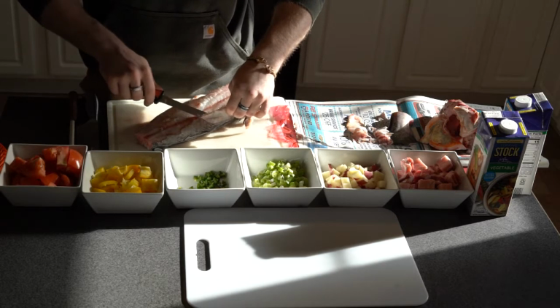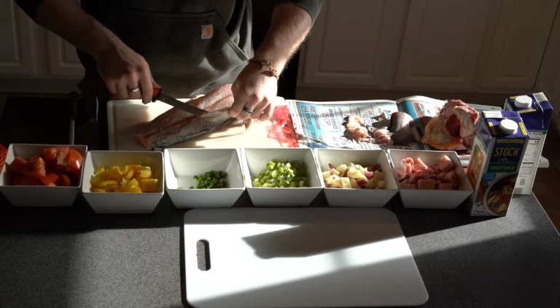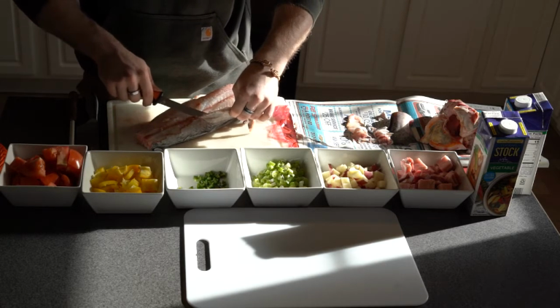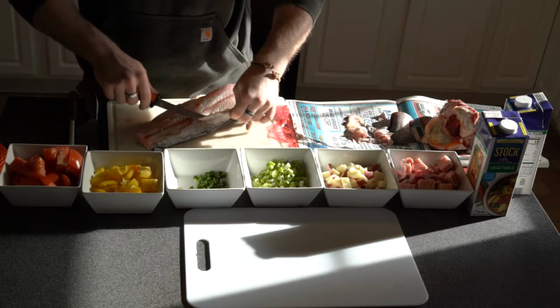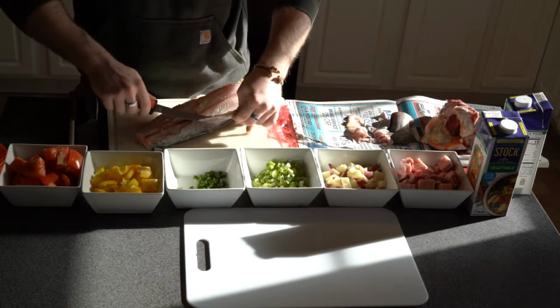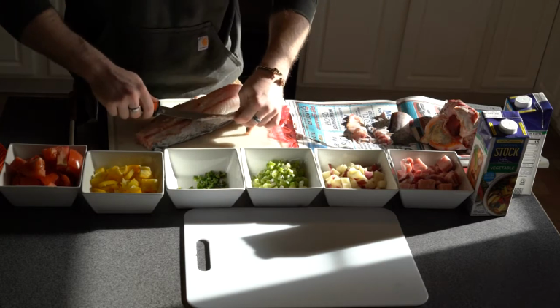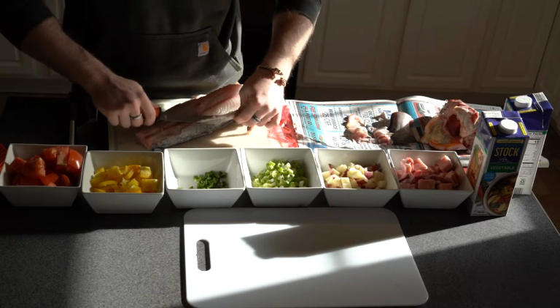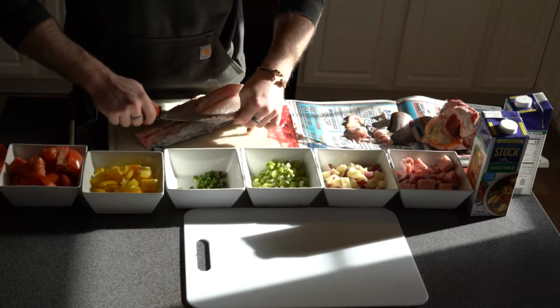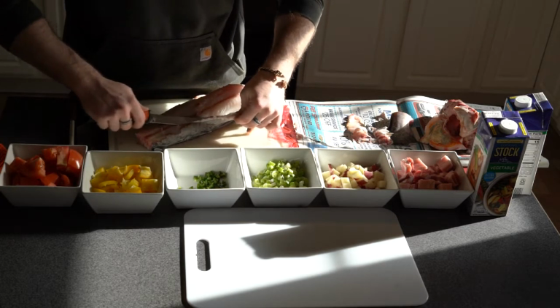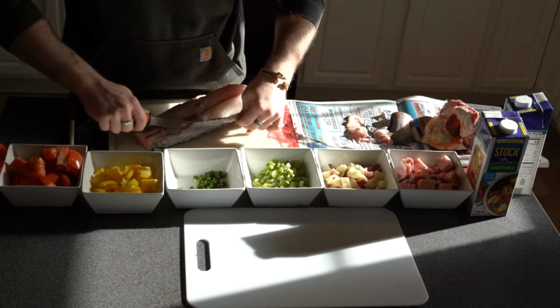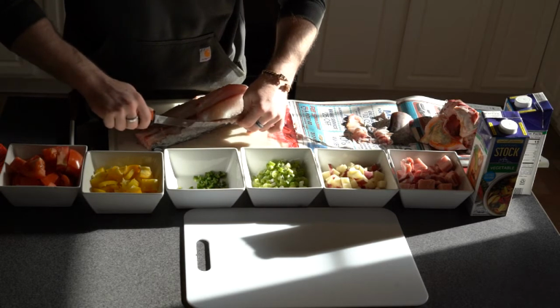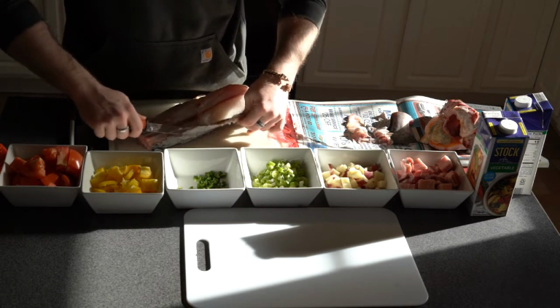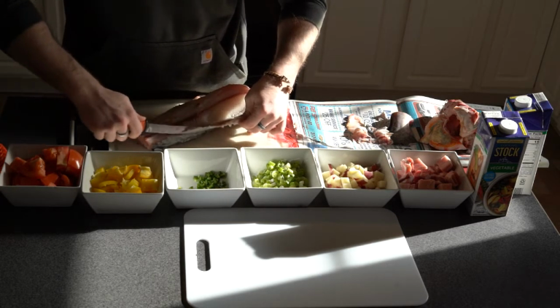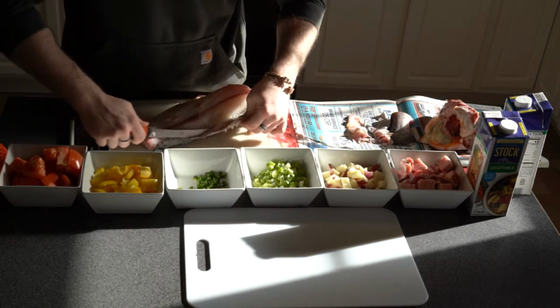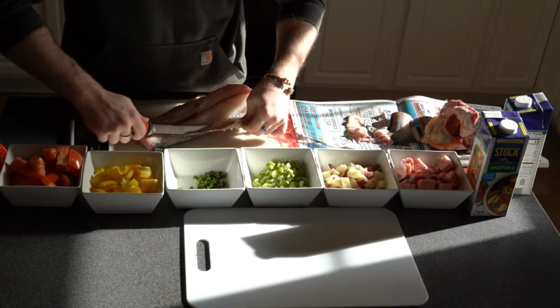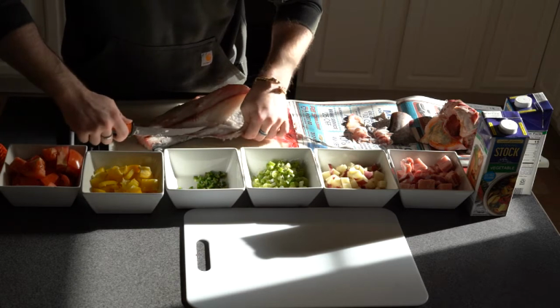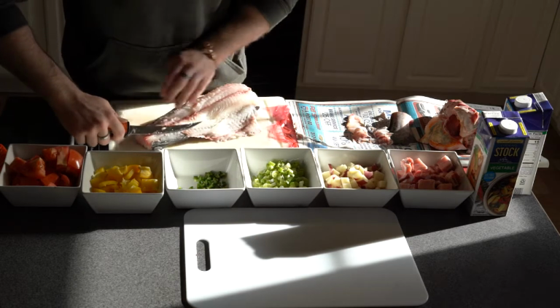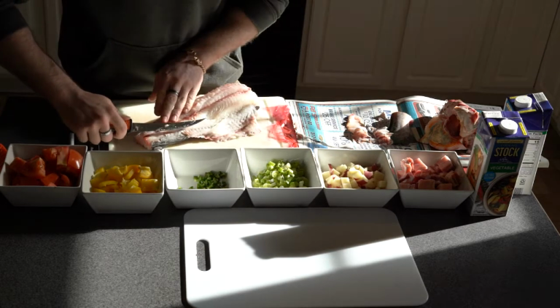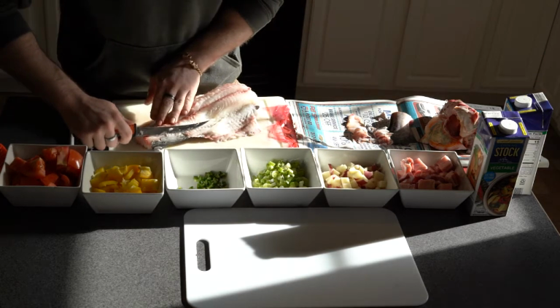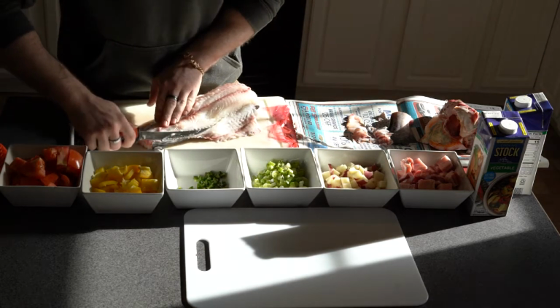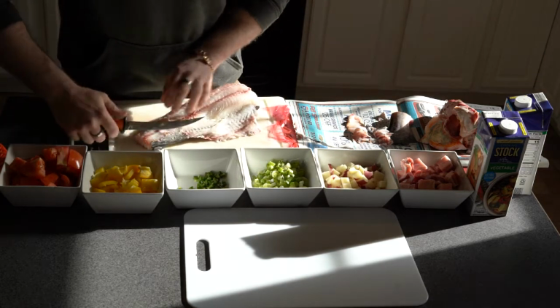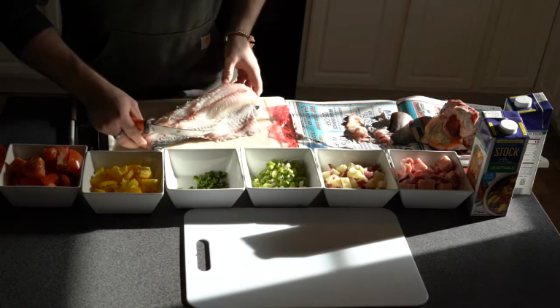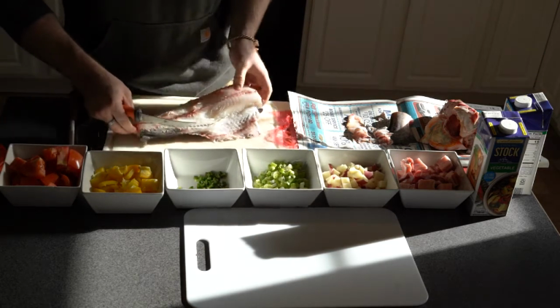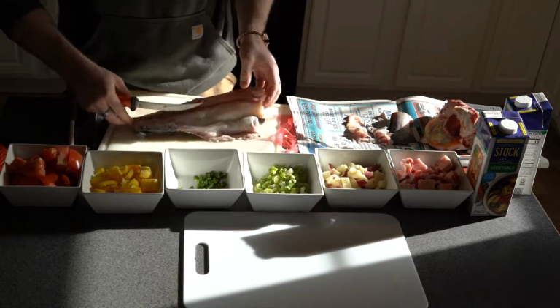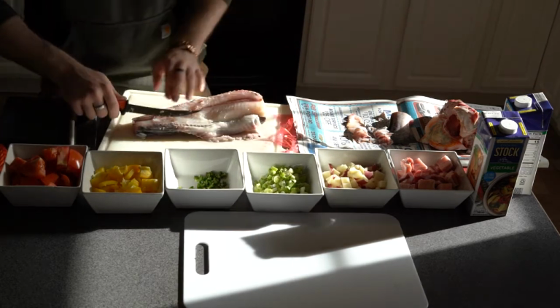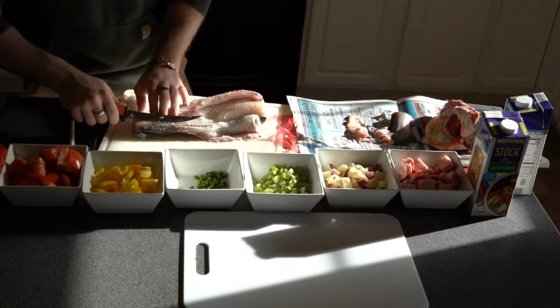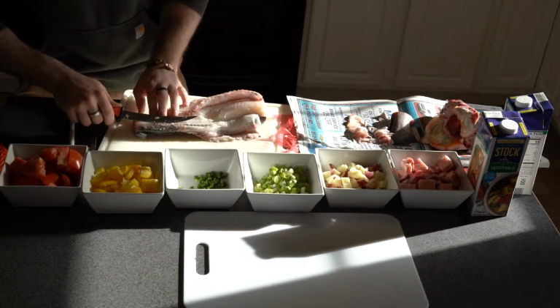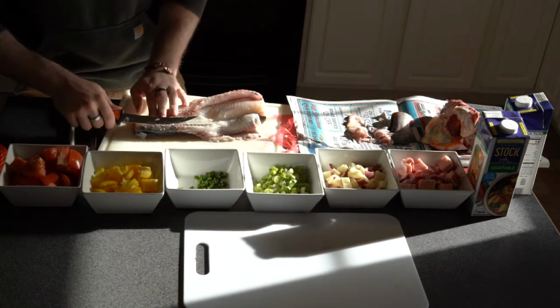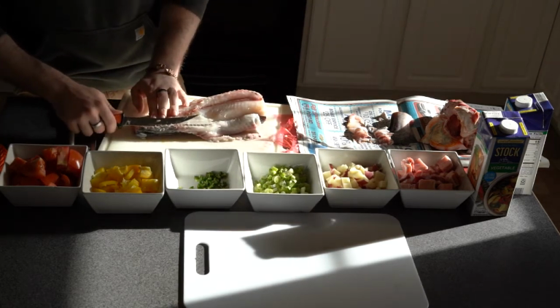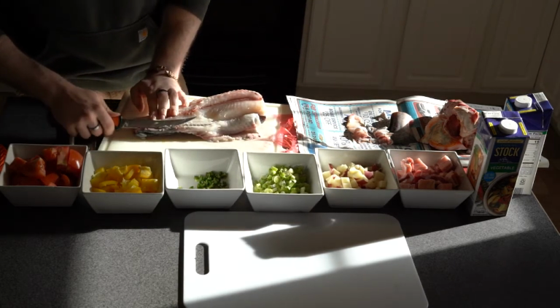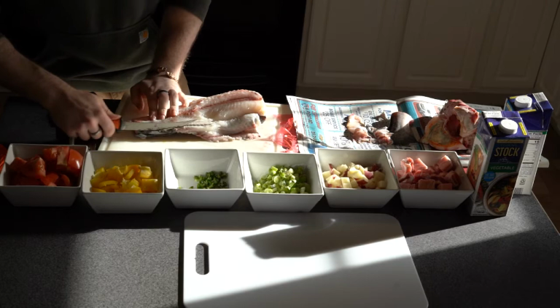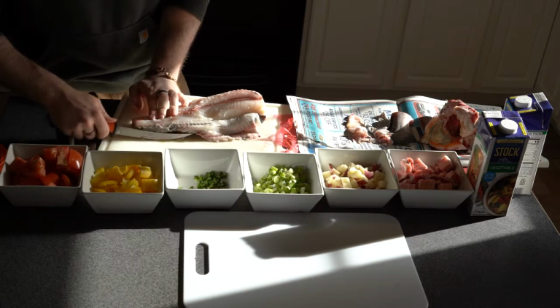It's easiest to take off the skin in large chunks. That way you don't have to worry about trying to get each little piece individually.